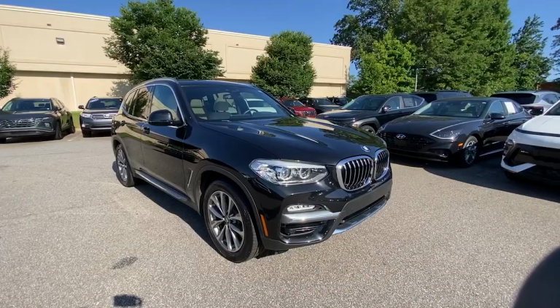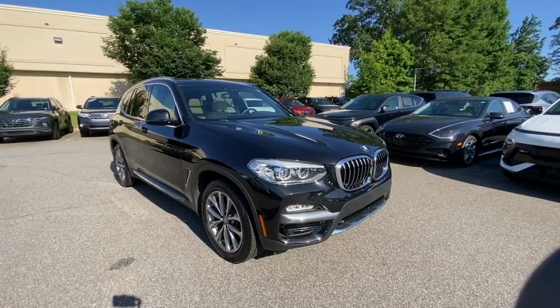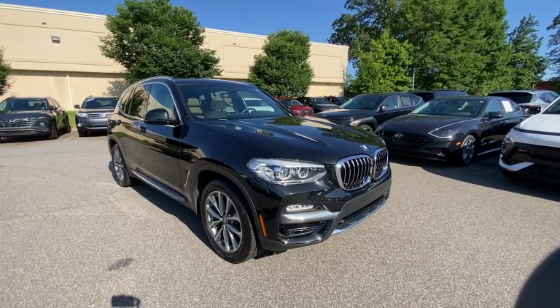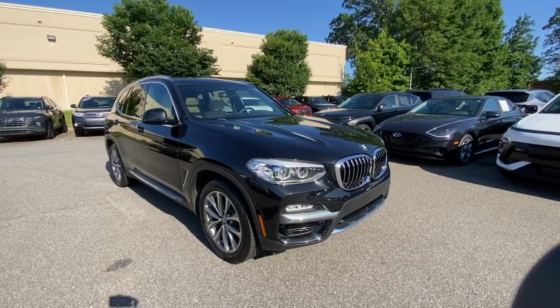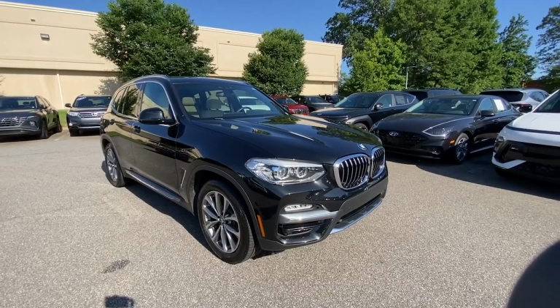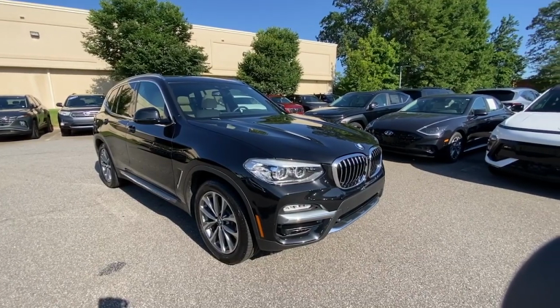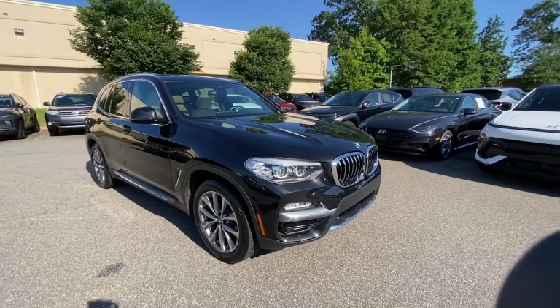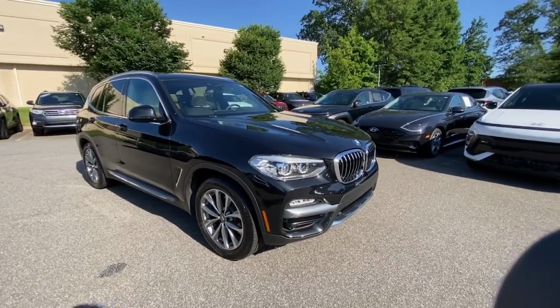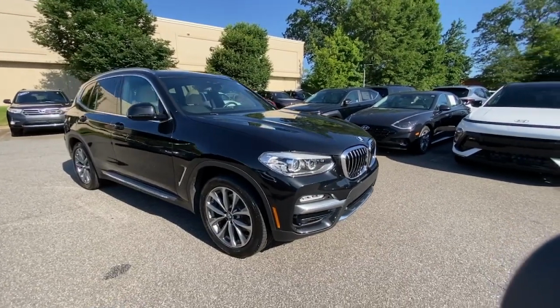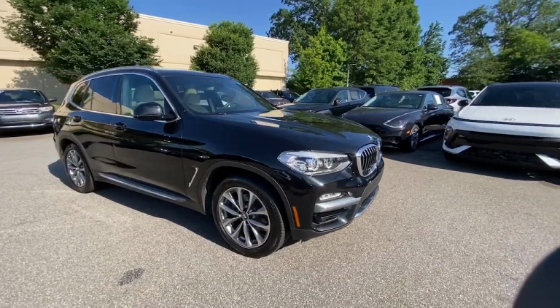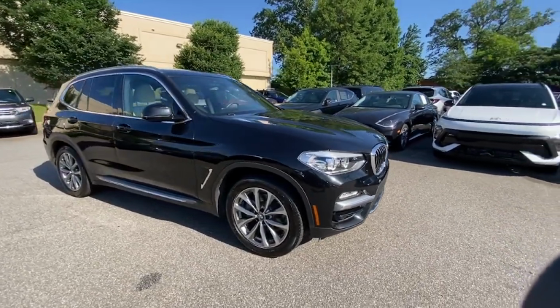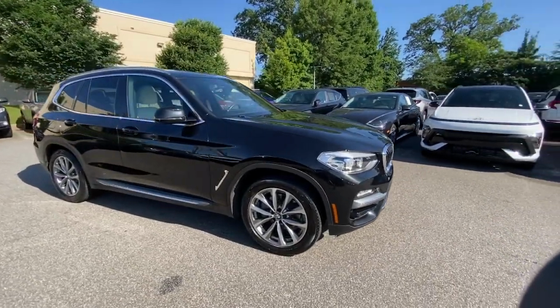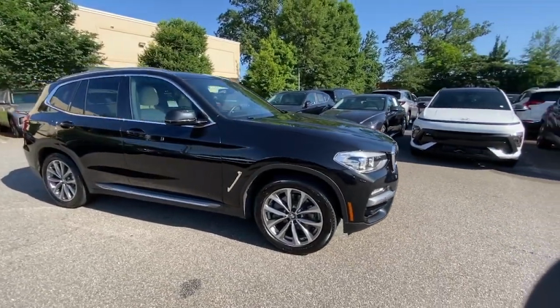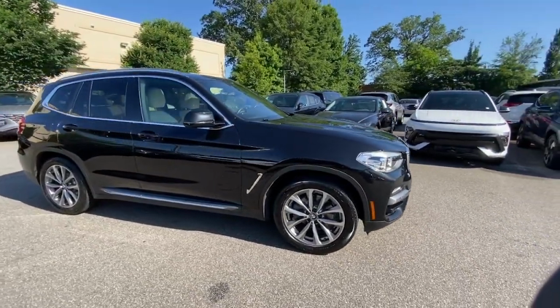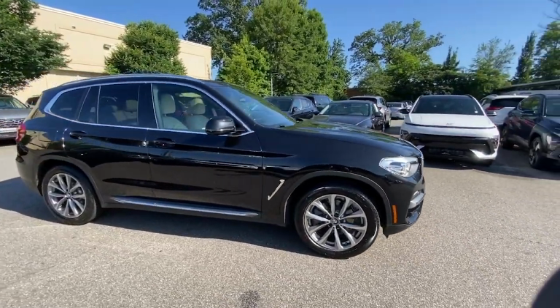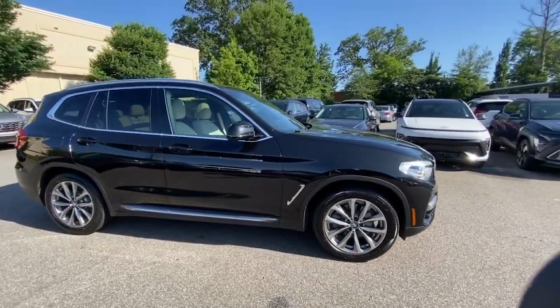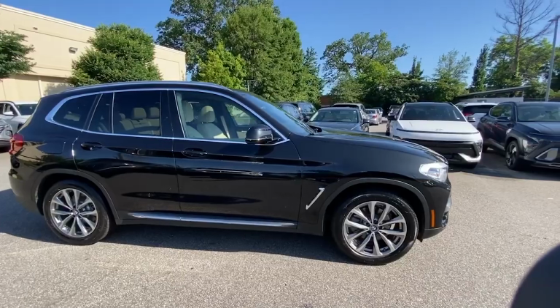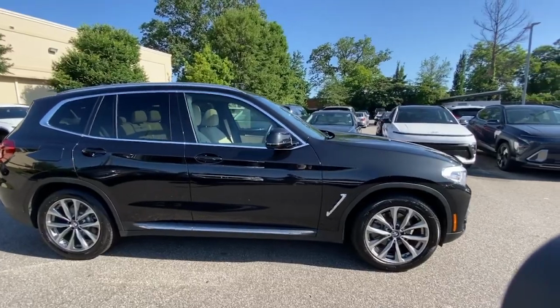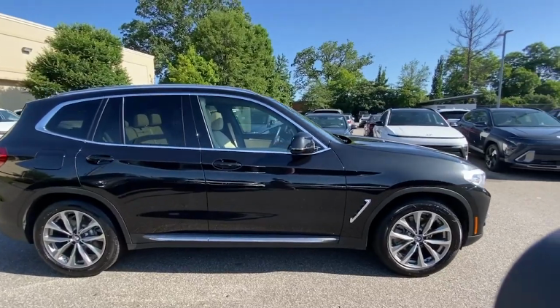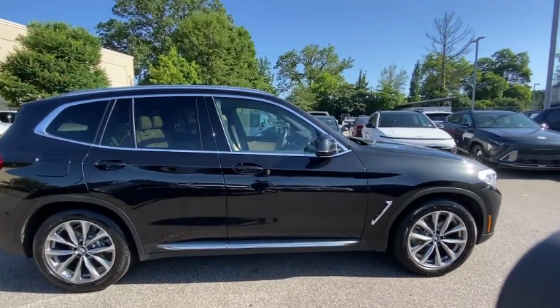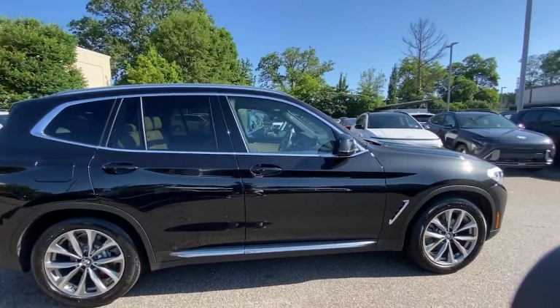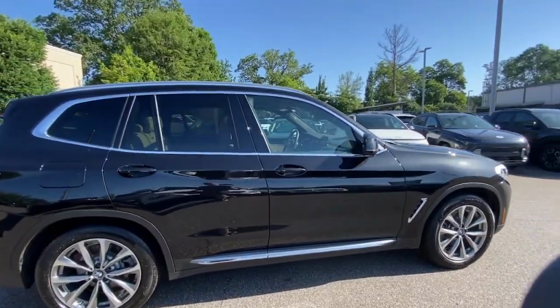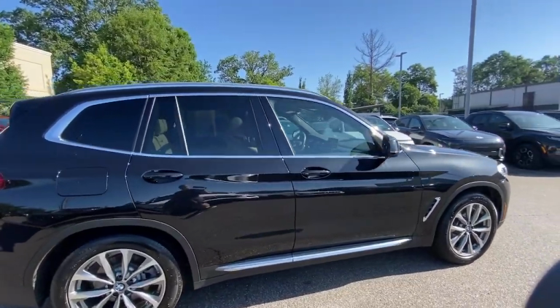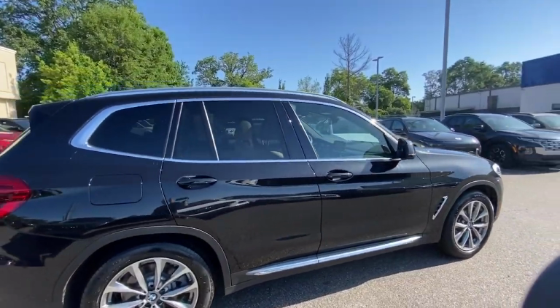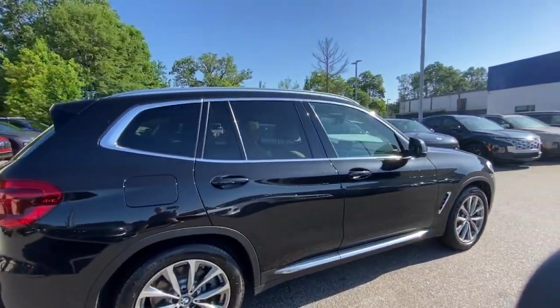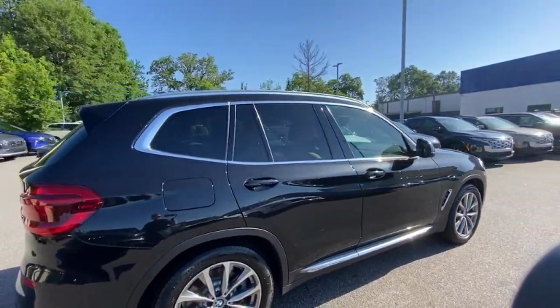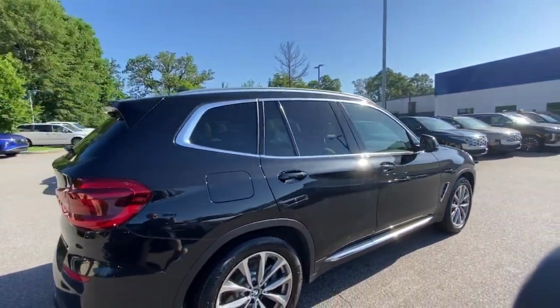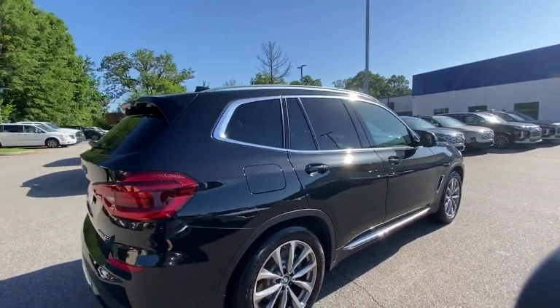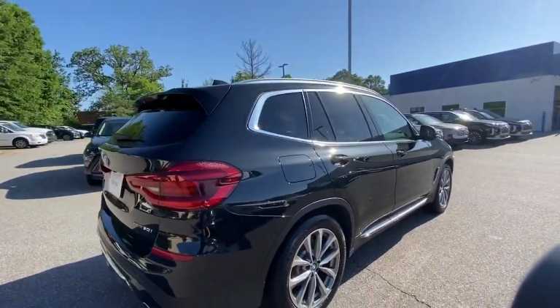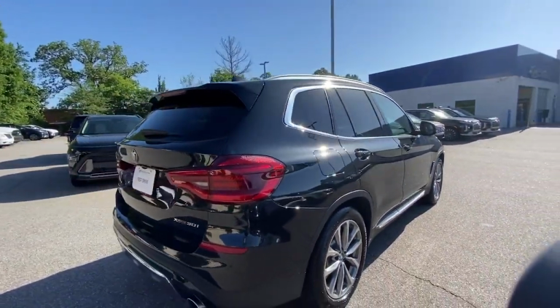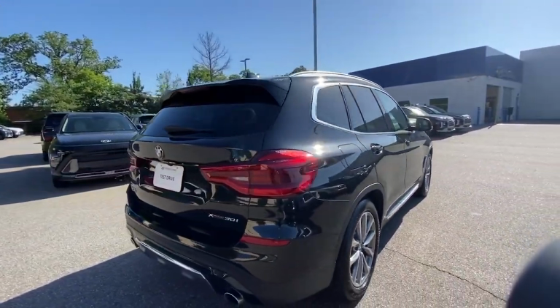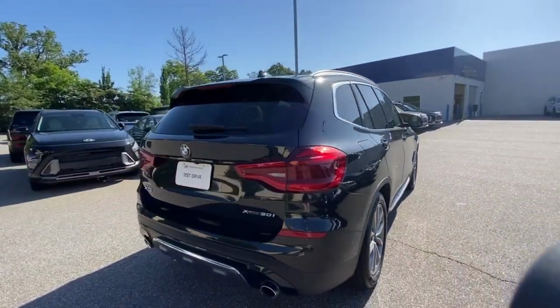Get acquainted with the 2019 BMW X3. With less than 35,000 miles on the odometer, this vehicle provides excellent value.